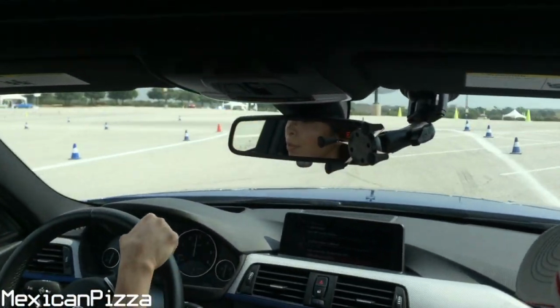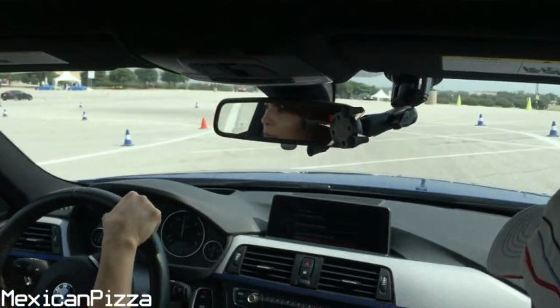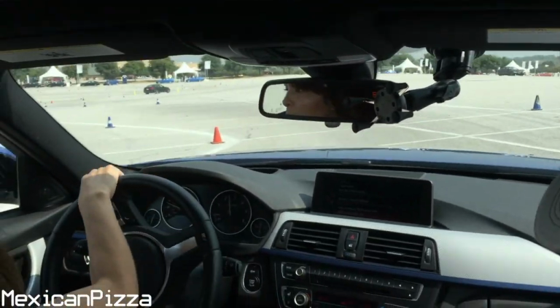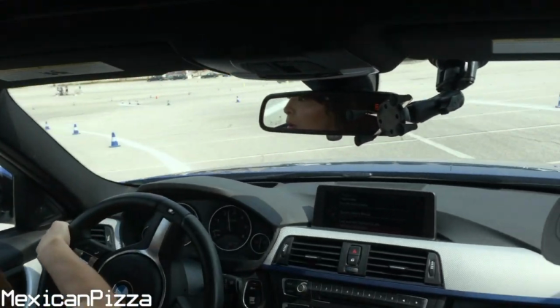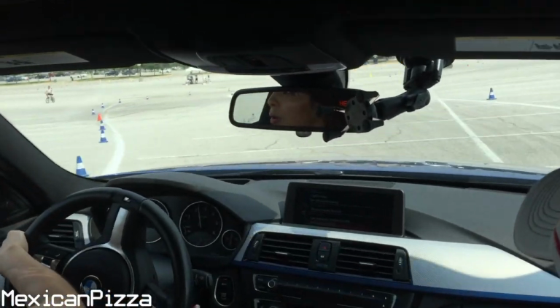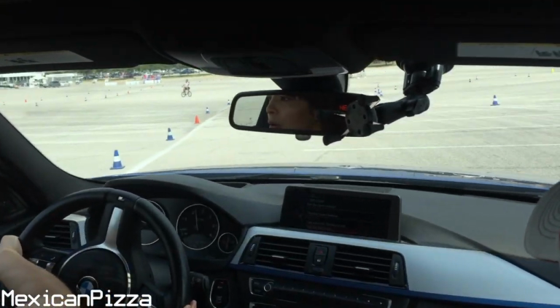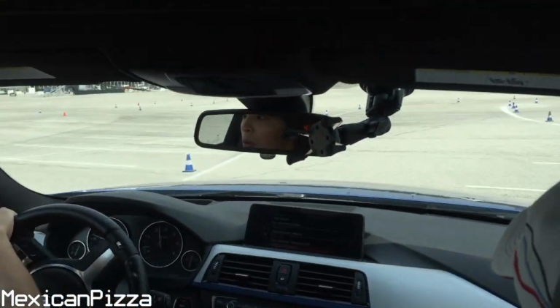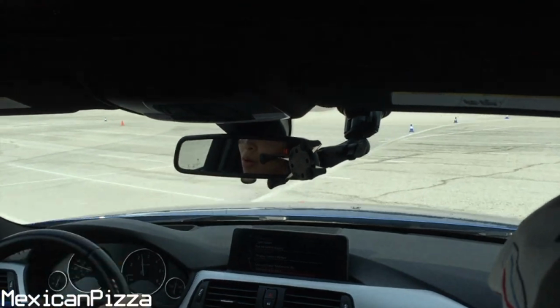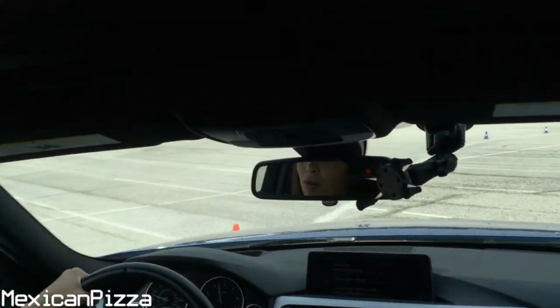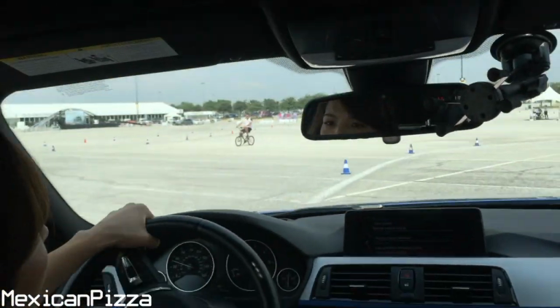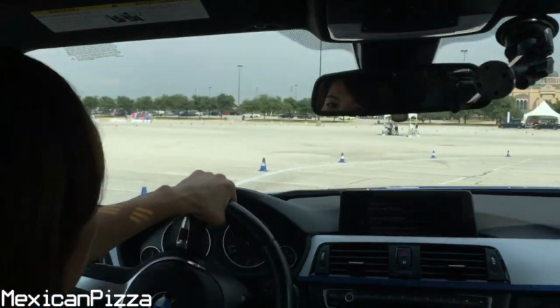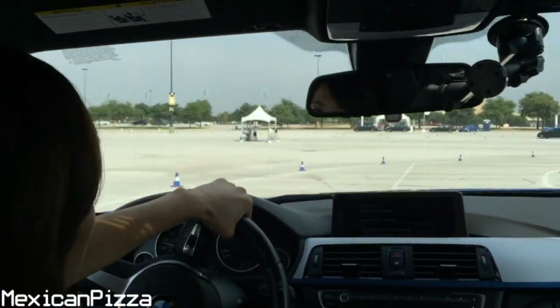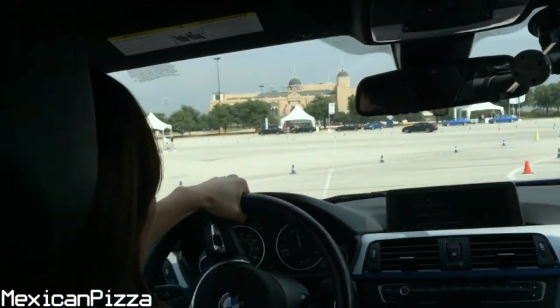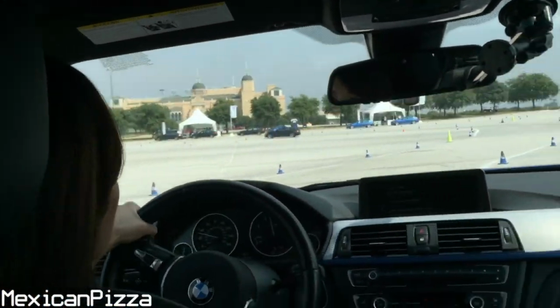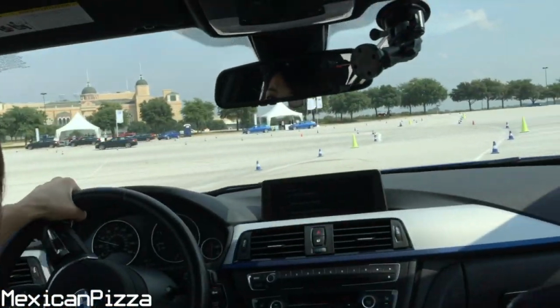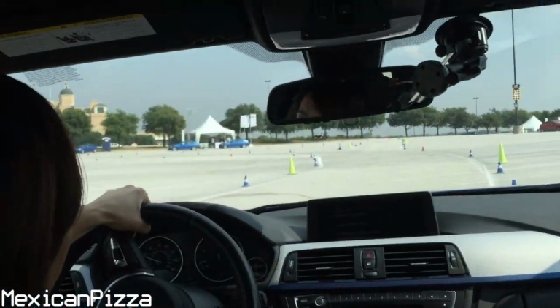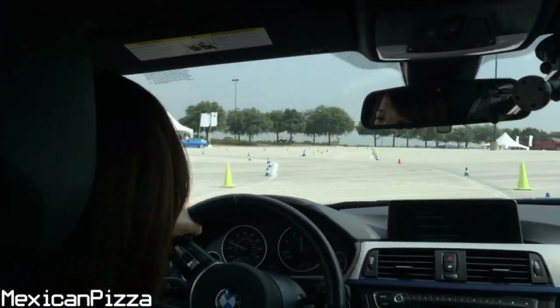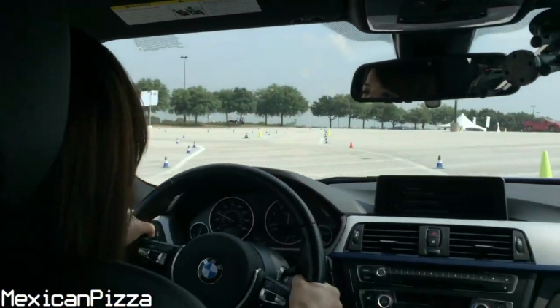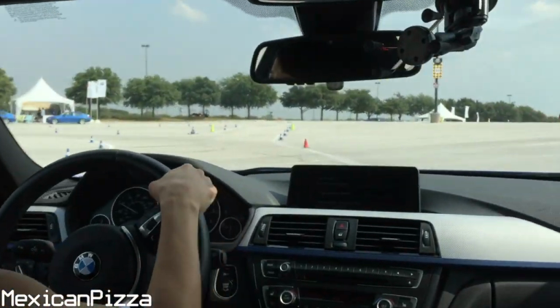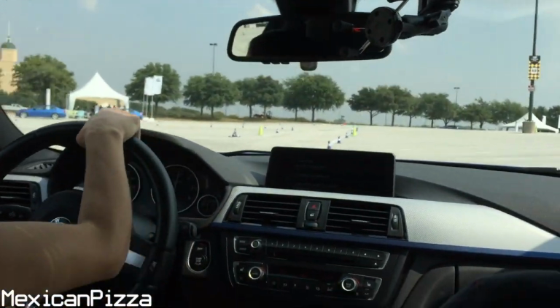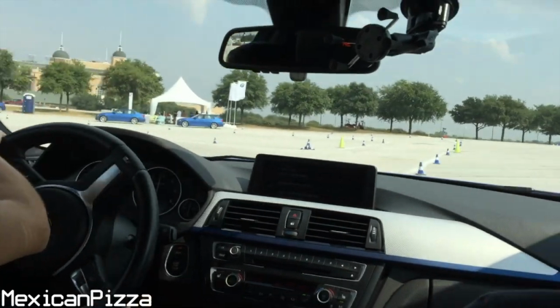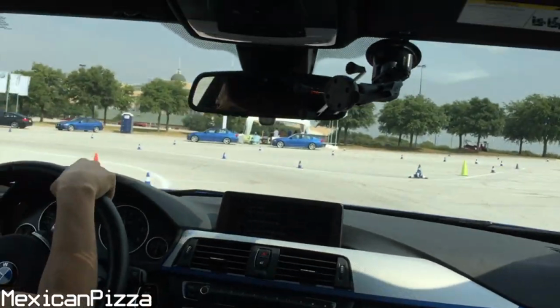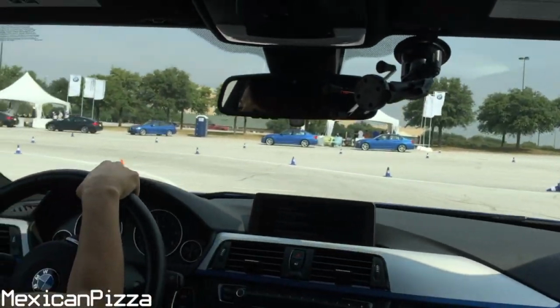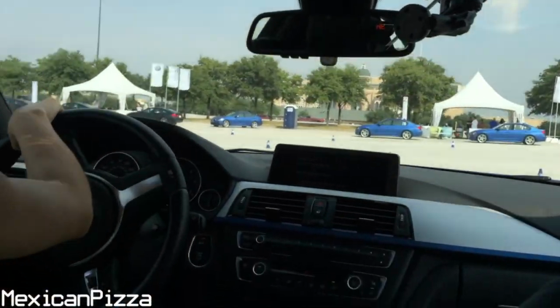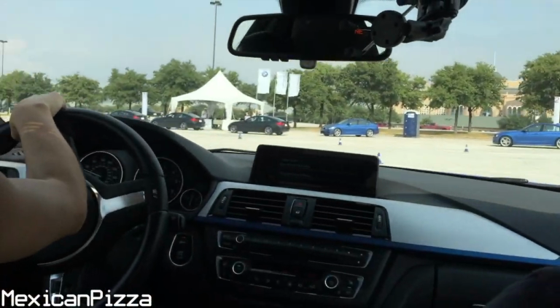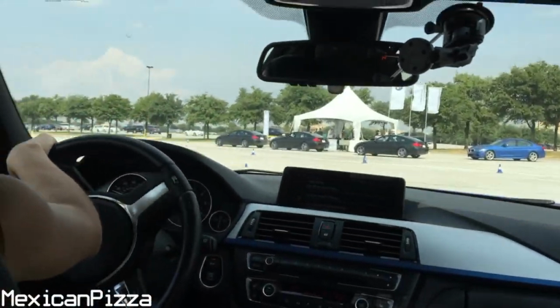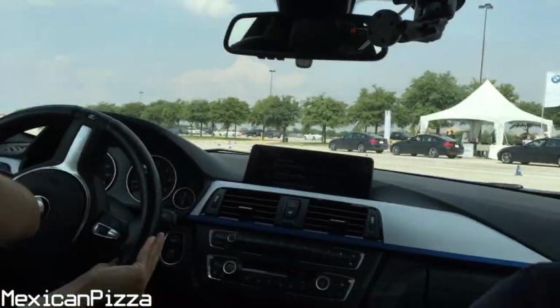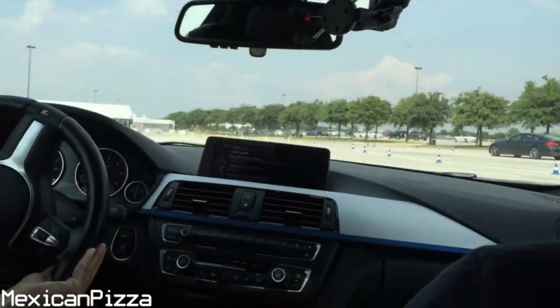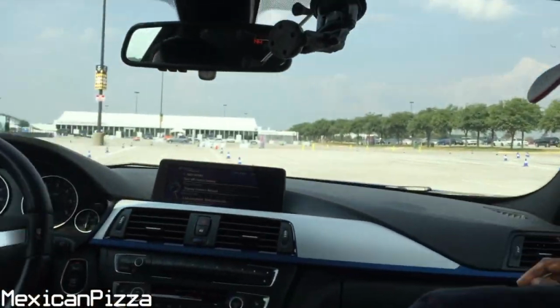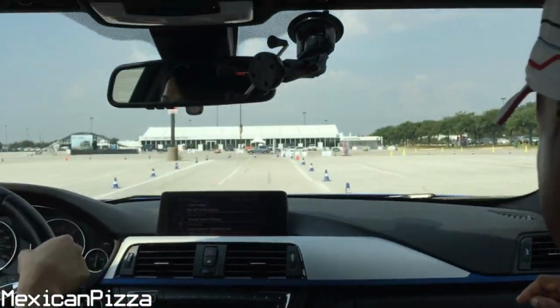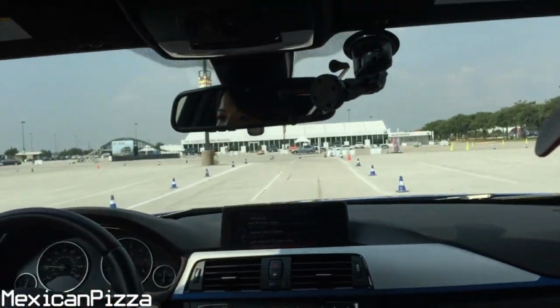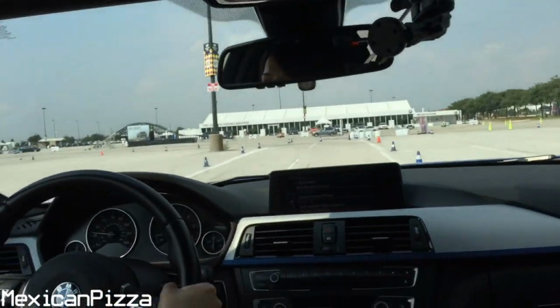Turn it down. Tight. Turn it down. Tight to the right. Turn it down. A little bit more. You're going too fast — when you're building it, go slow.